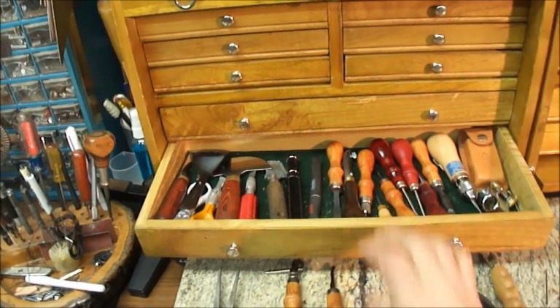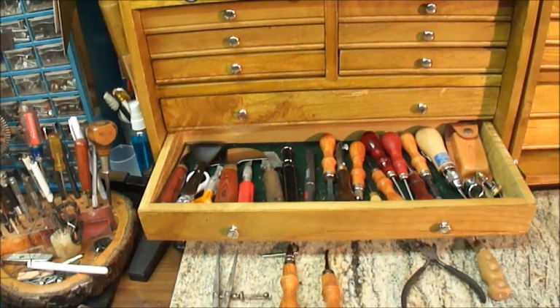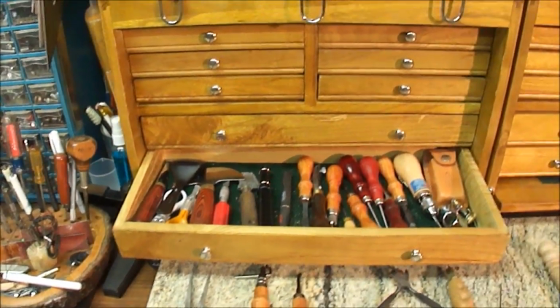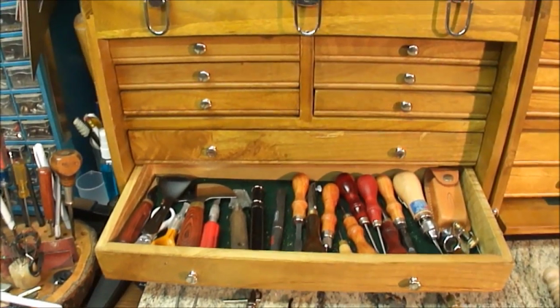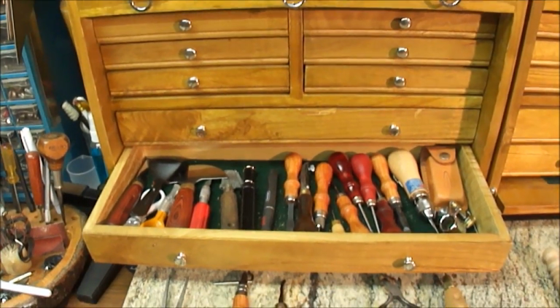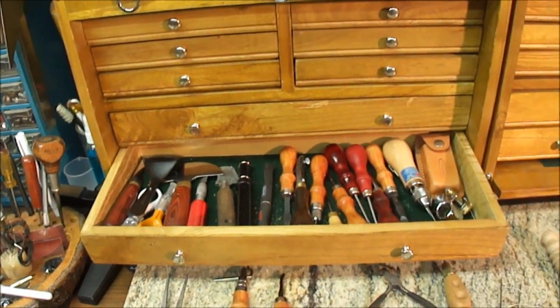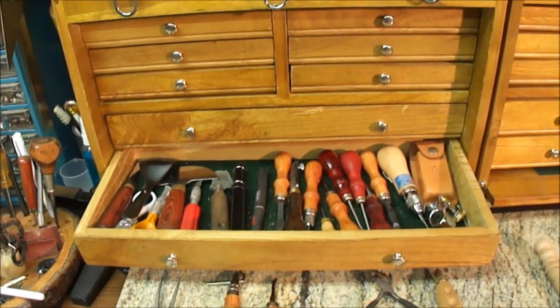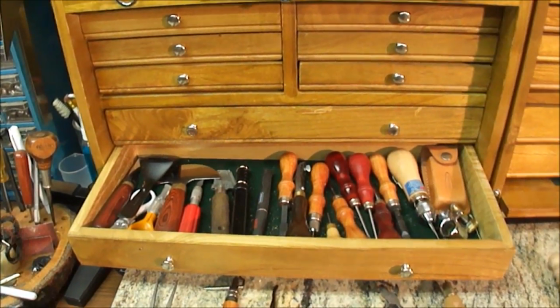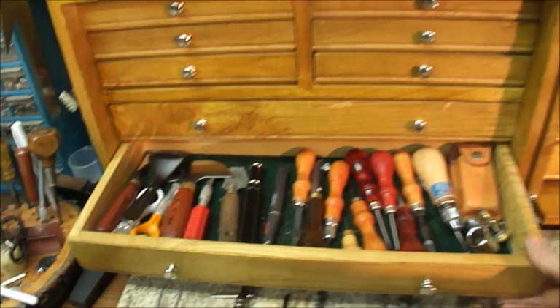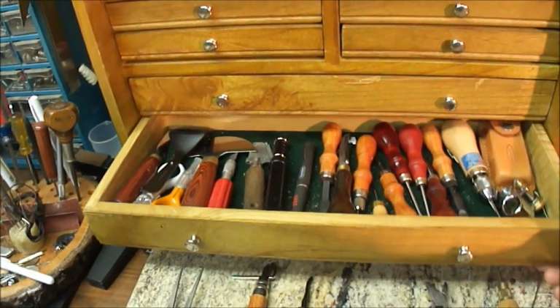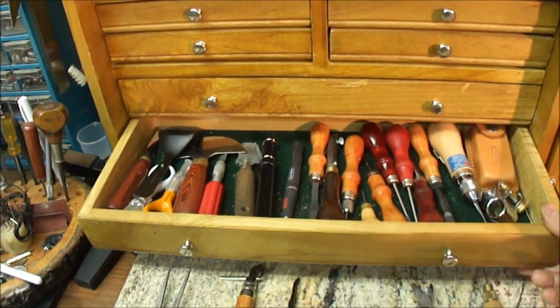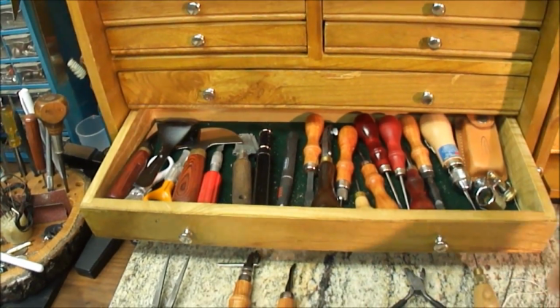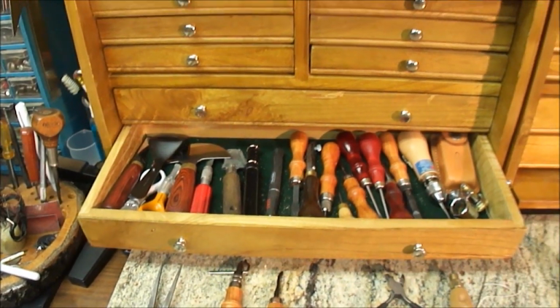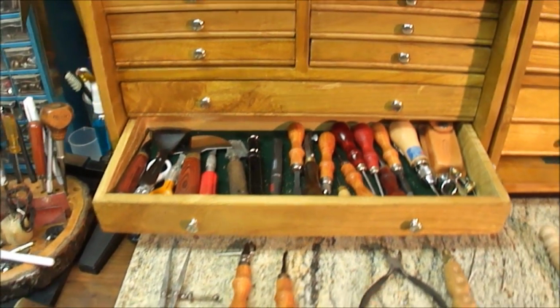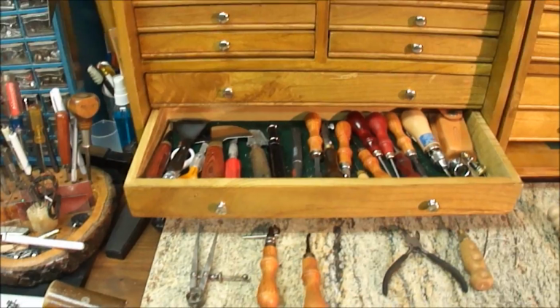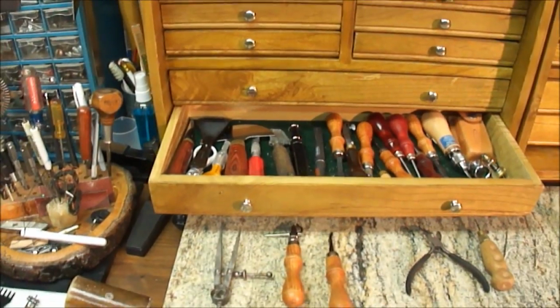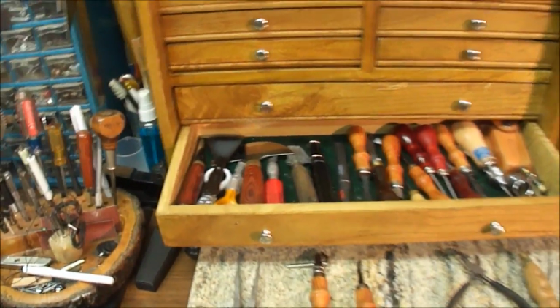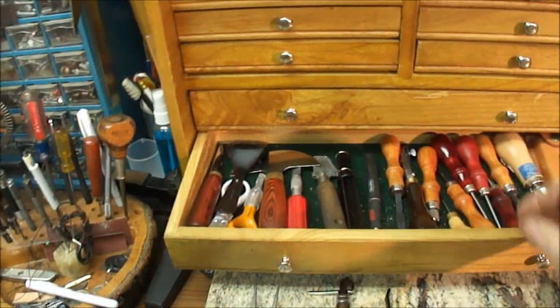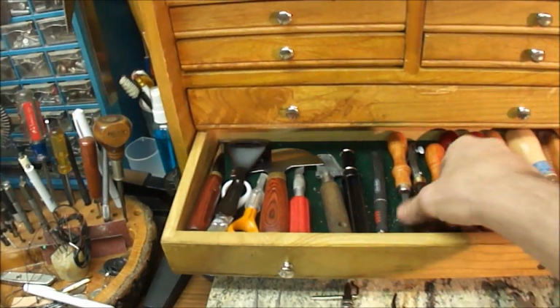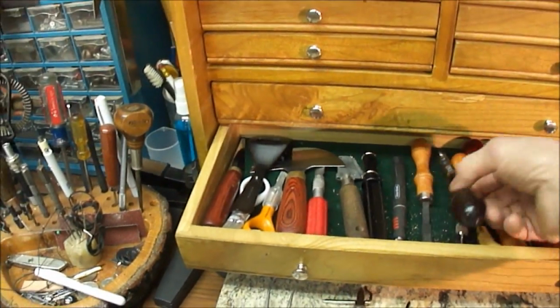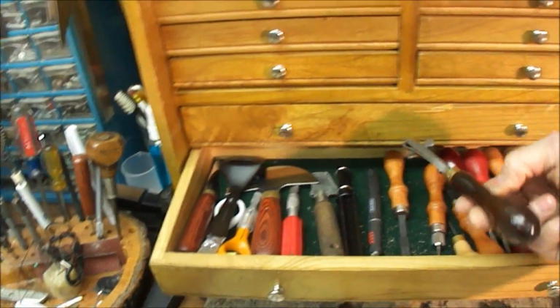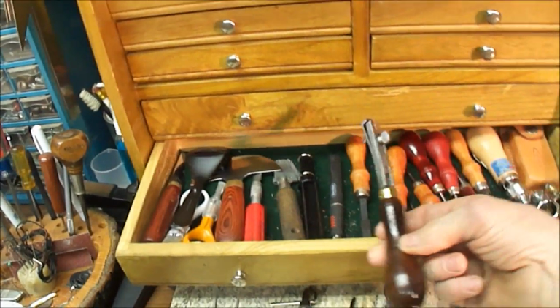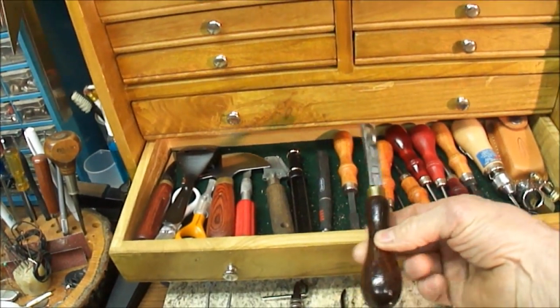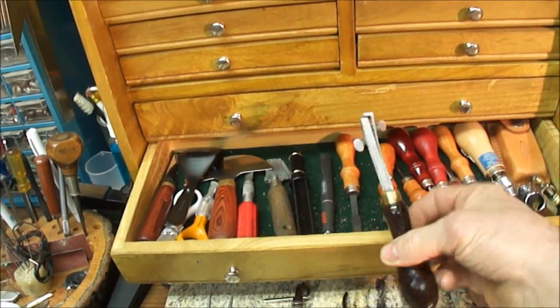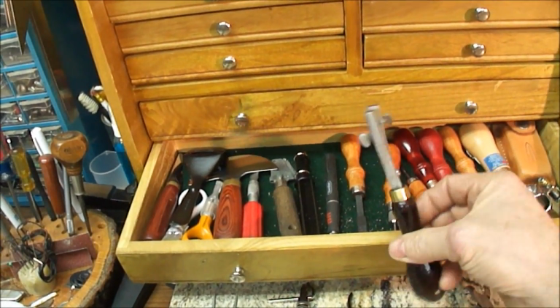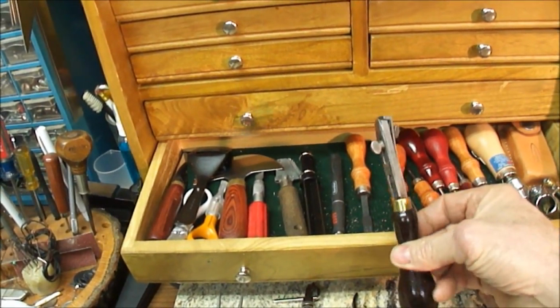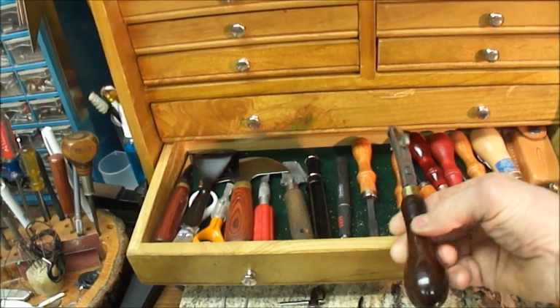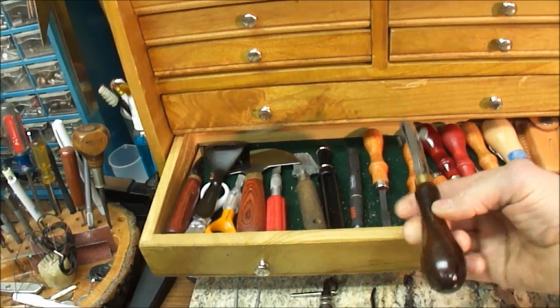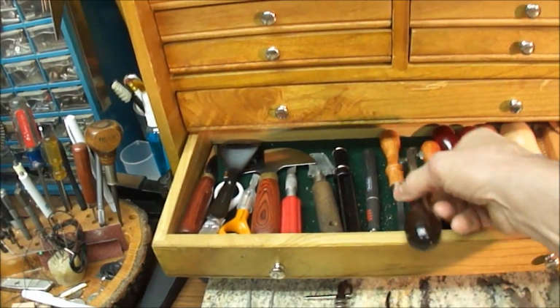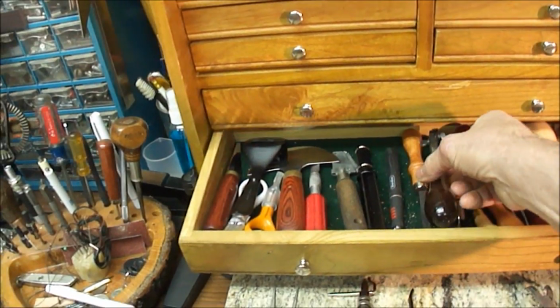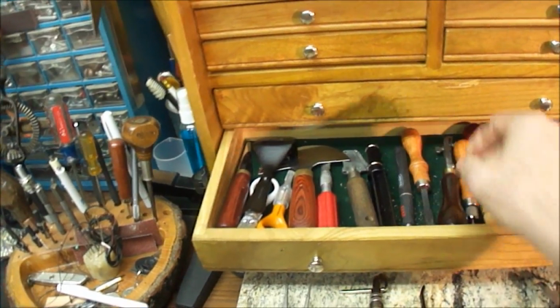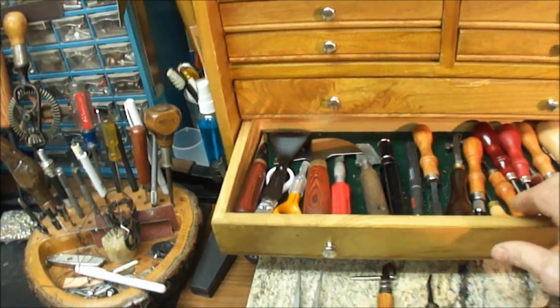A lot of my tools I picked up at Tandy Leather. I've also picked them up off Amazon, and off eBay — a few older units I got through bidding.